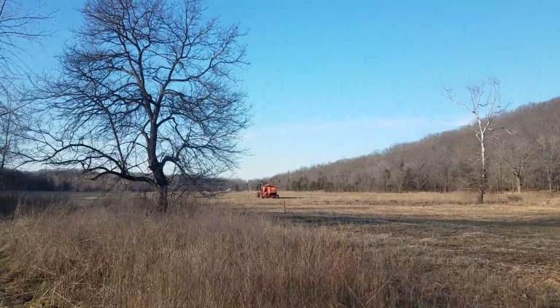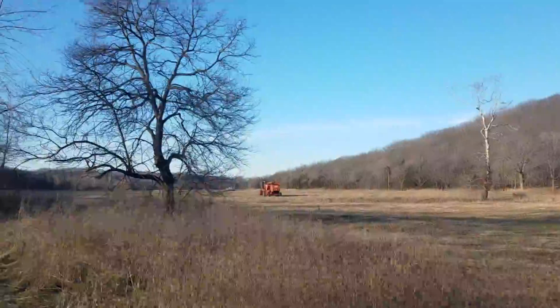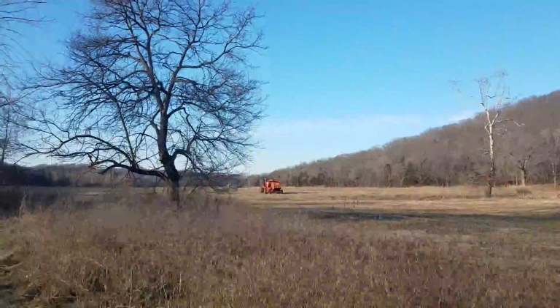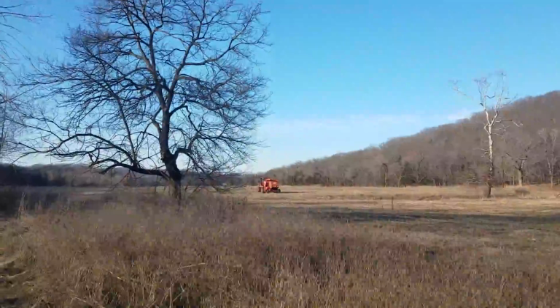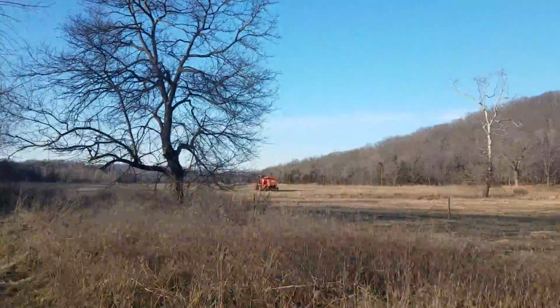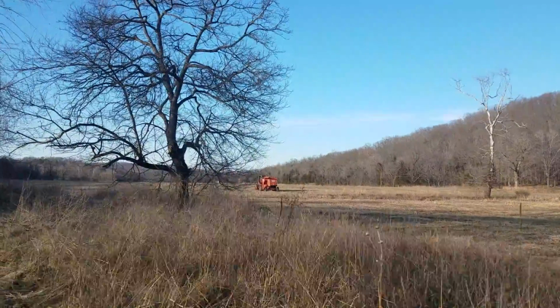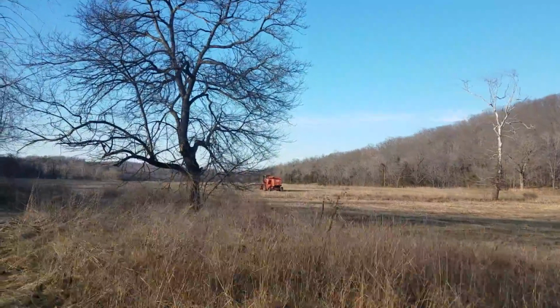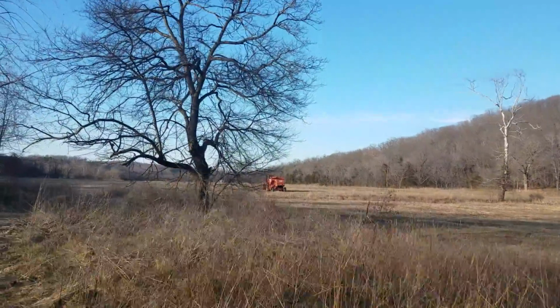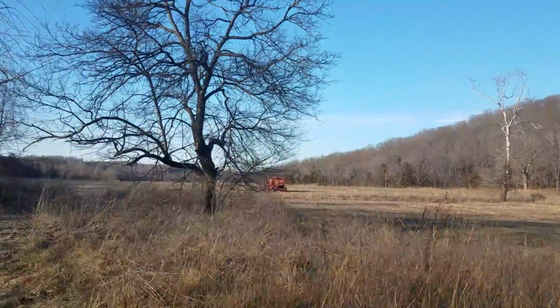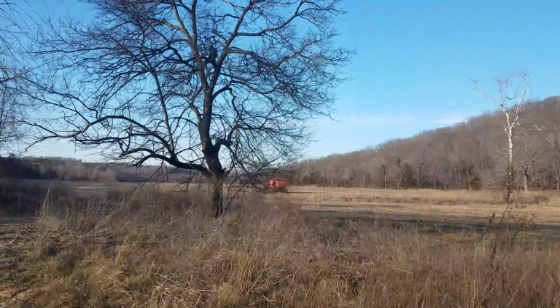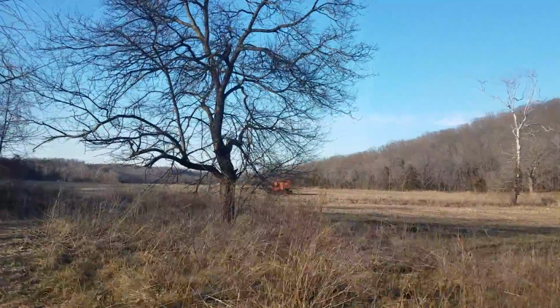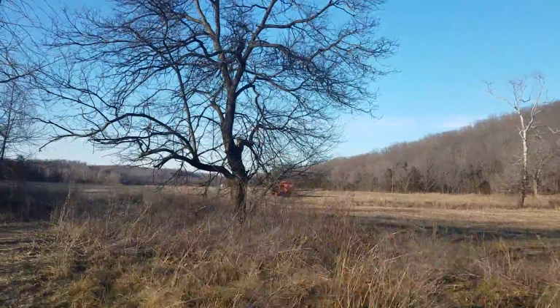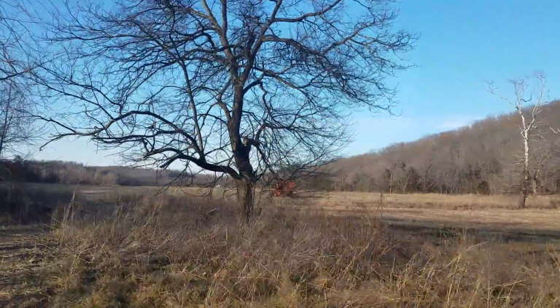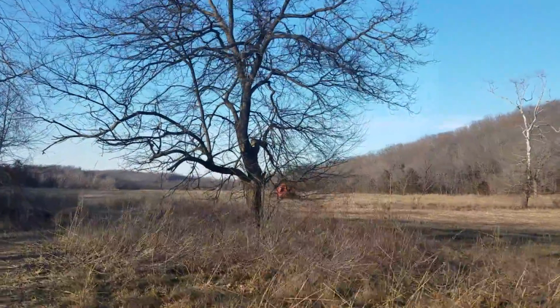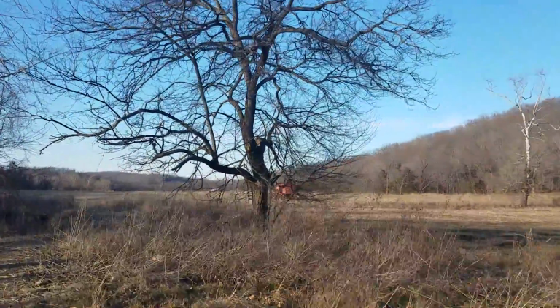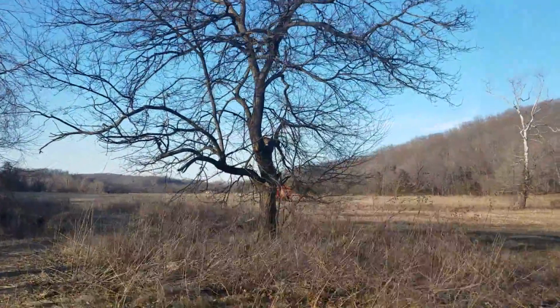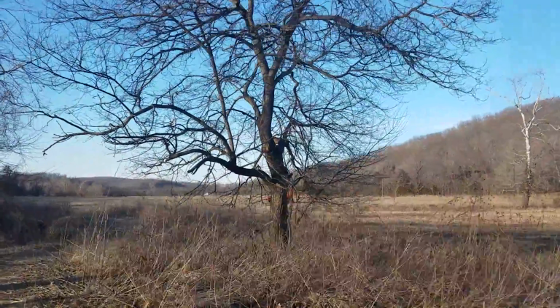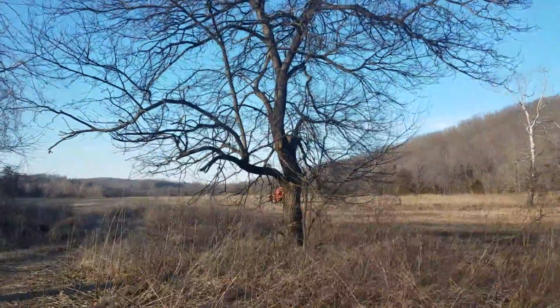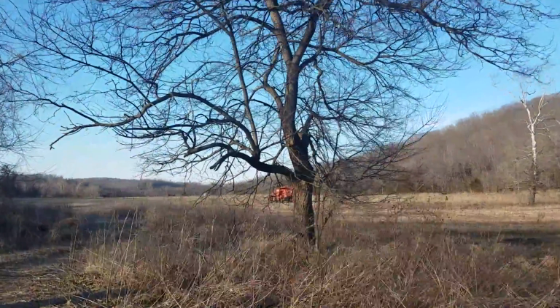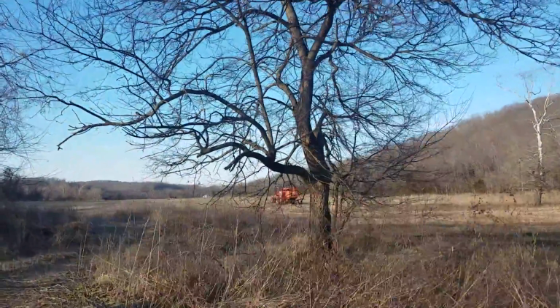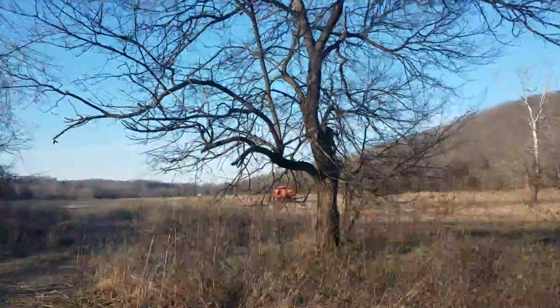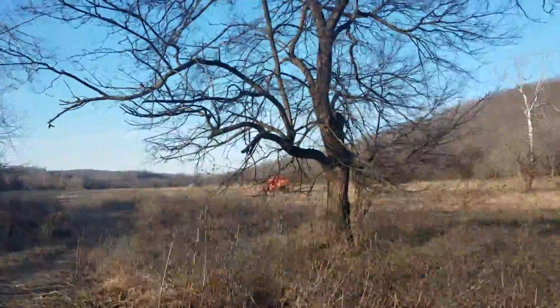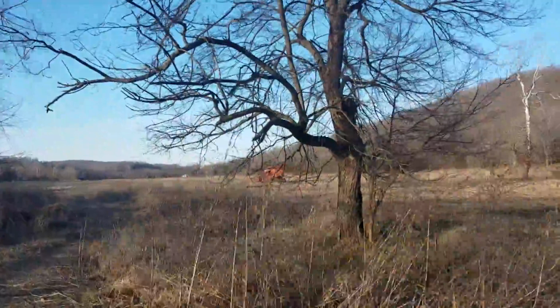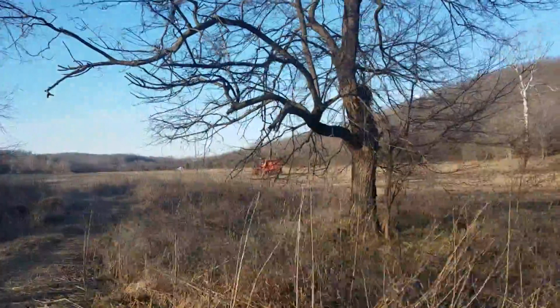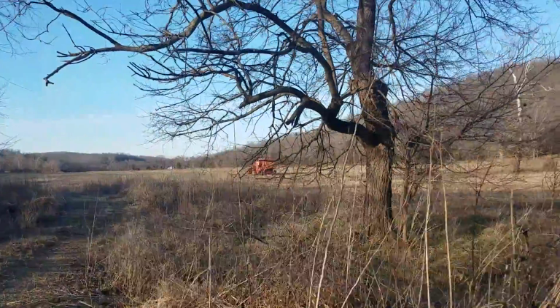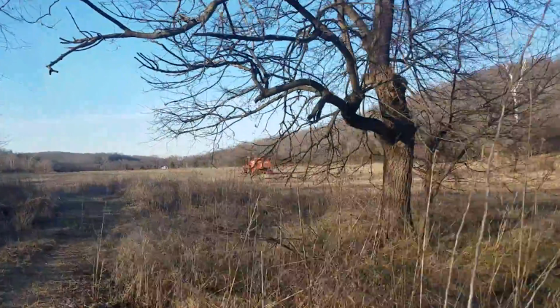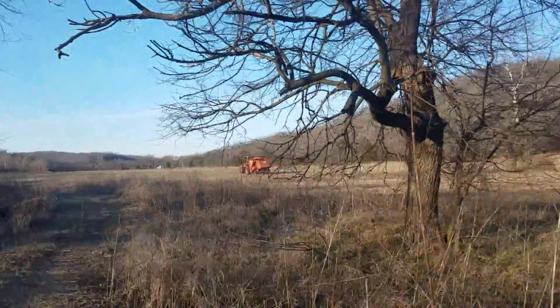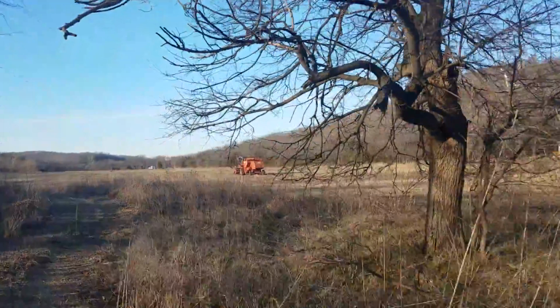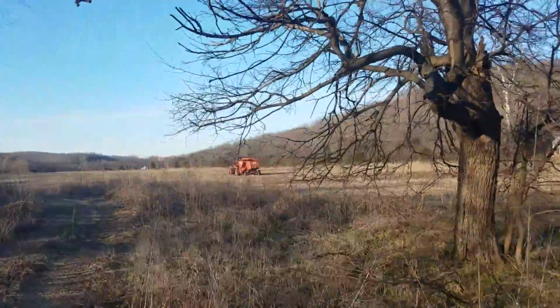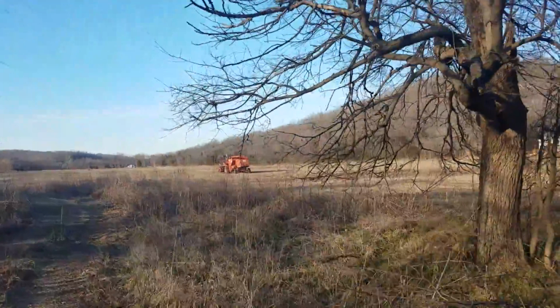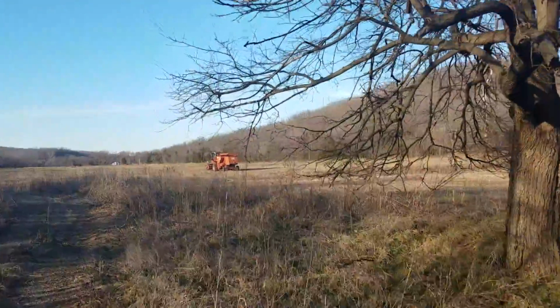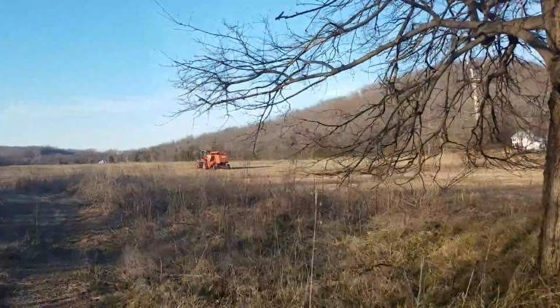40 acres of bottom ground, tillable. The property is all fenced. You've got some good soil down here in the bottom. And you've got some good timber up on the hill.